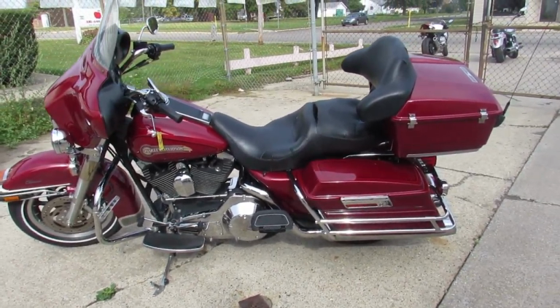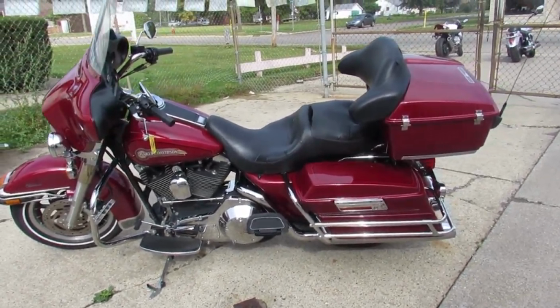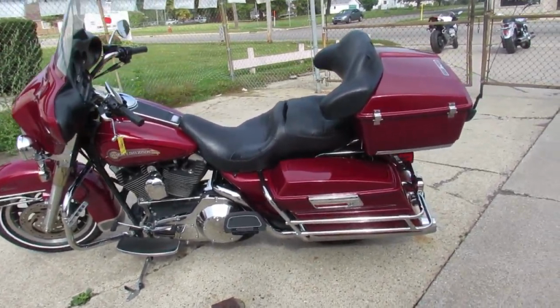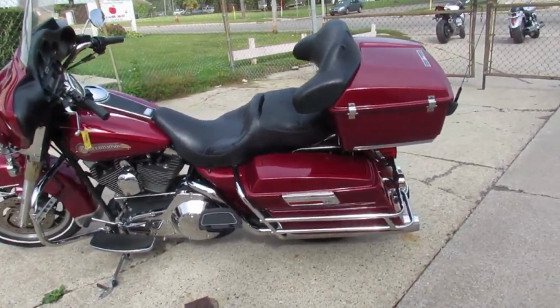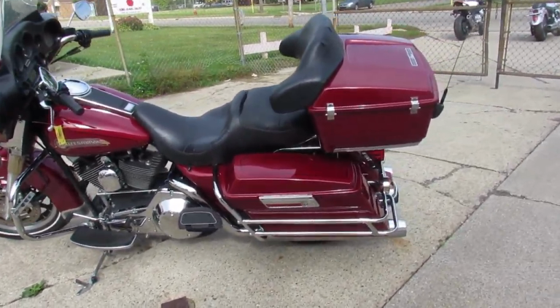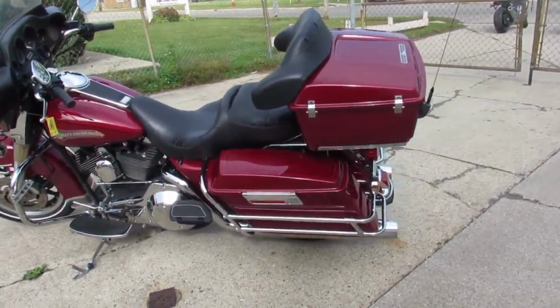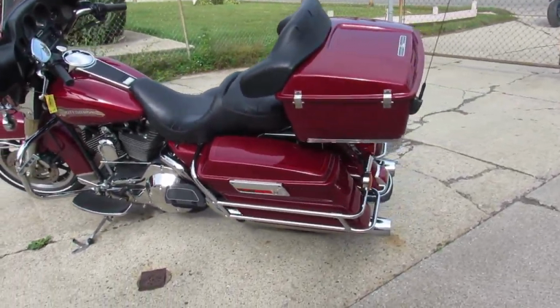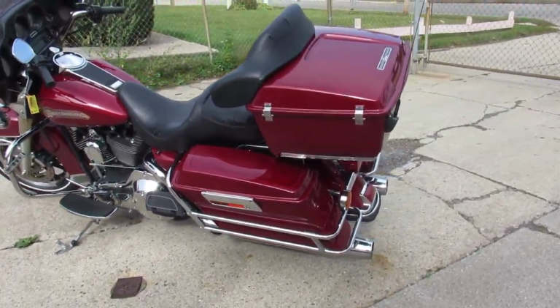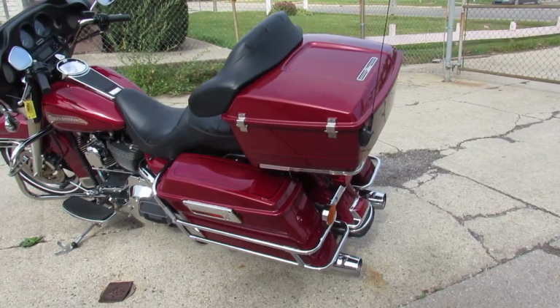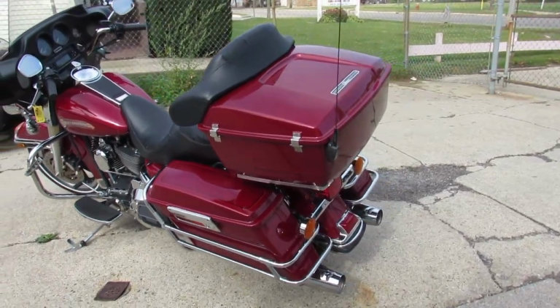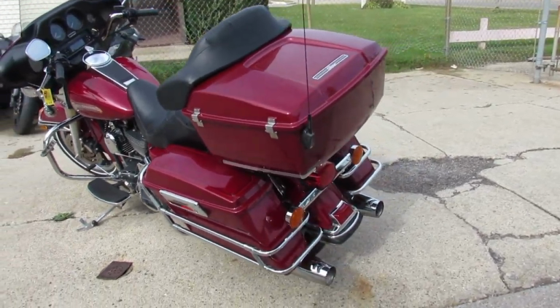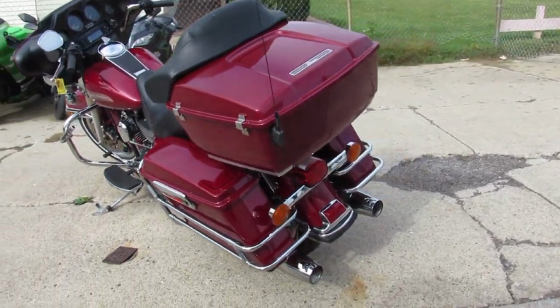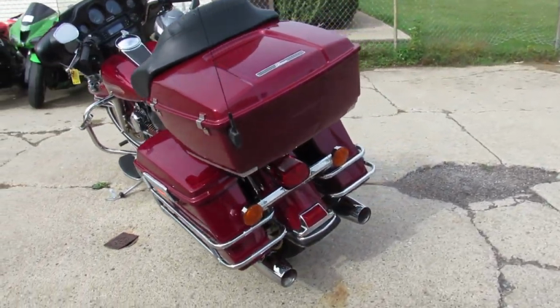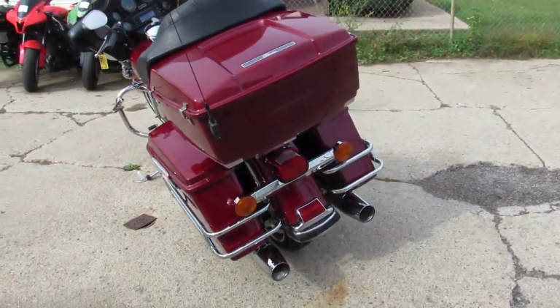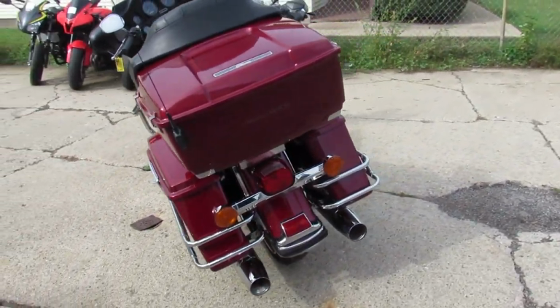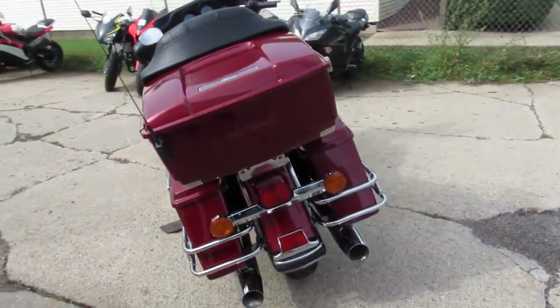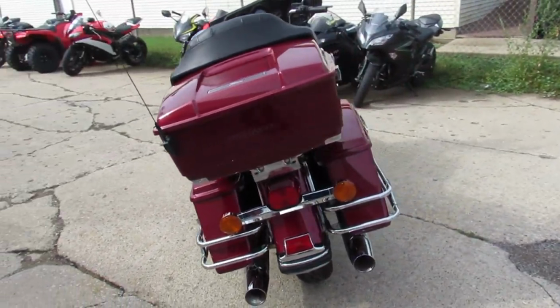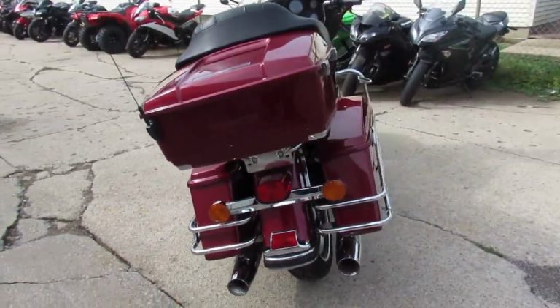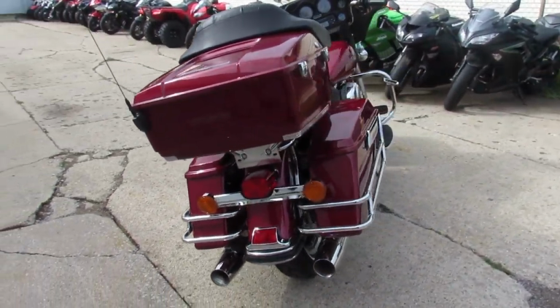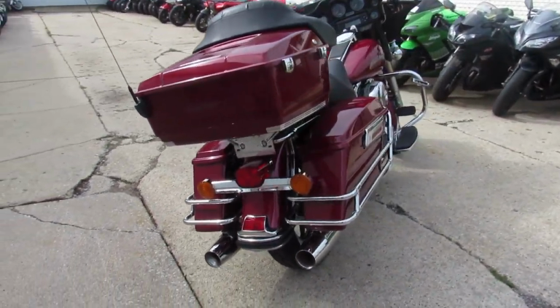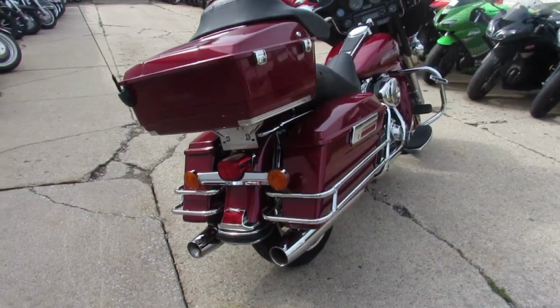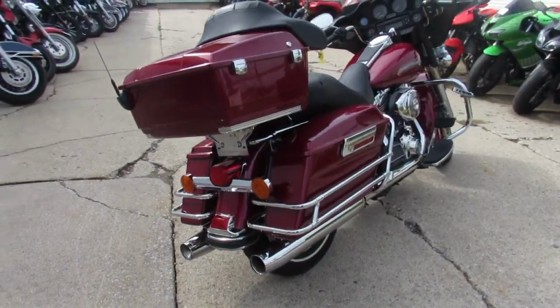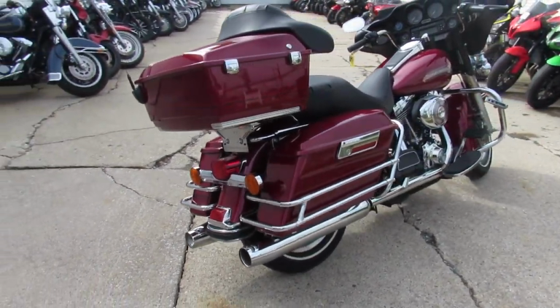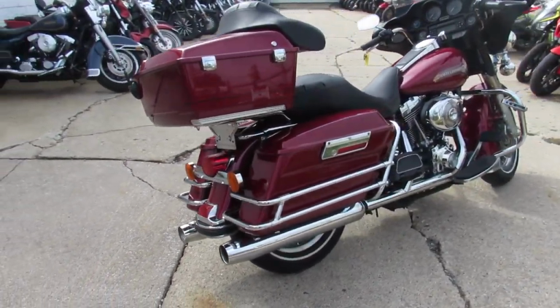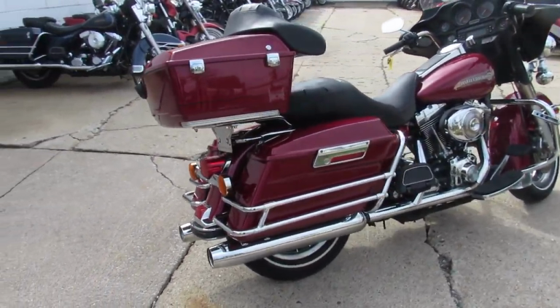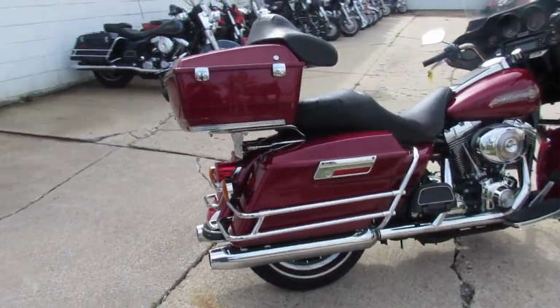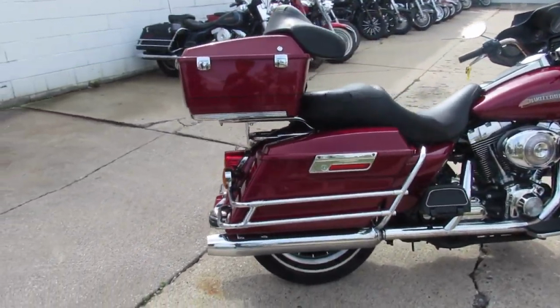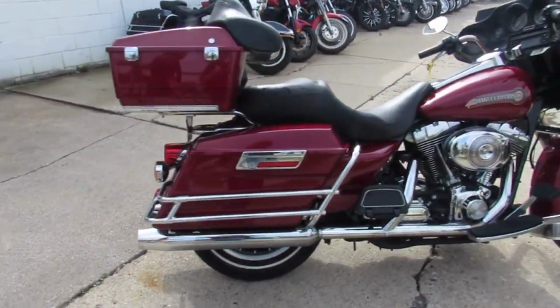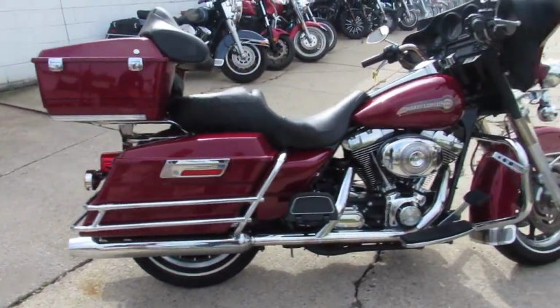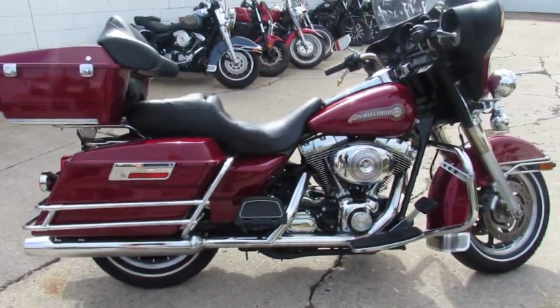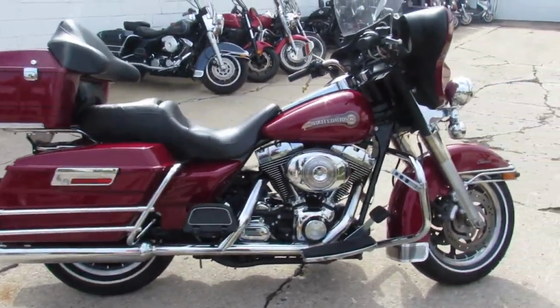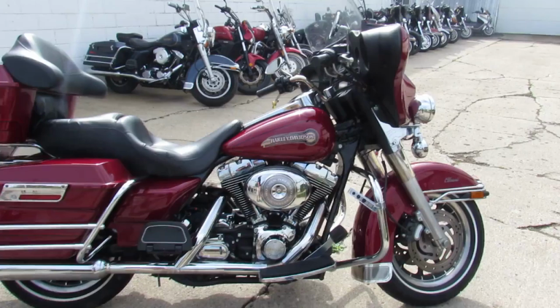Hey guys, it's used Harley-Davidson headquarters here at Approval Powersports. We got over 250 used Harleys, we have over 450 used bikes. We have guaranteed financing, we can ship nationwide, and we have out-of-state financing.